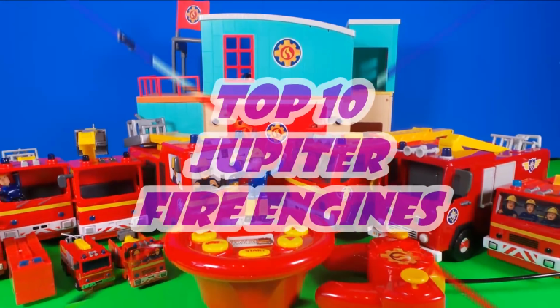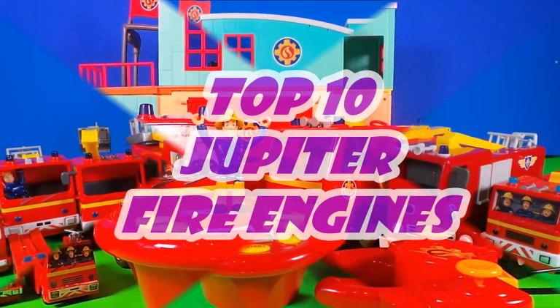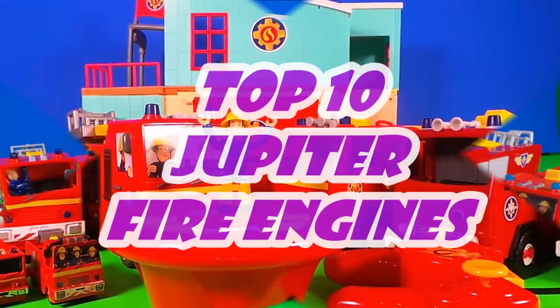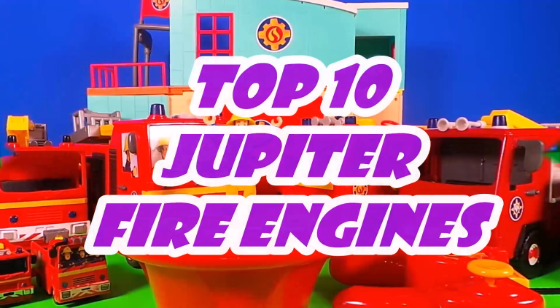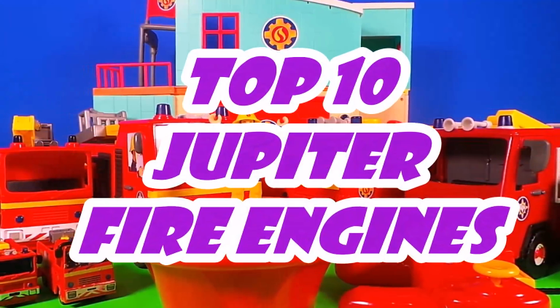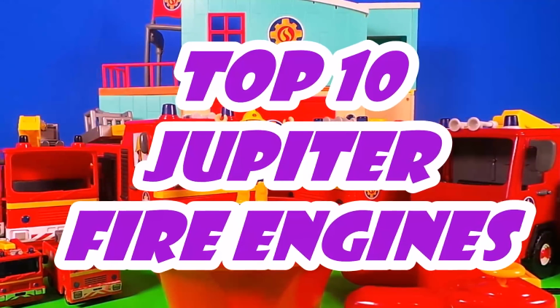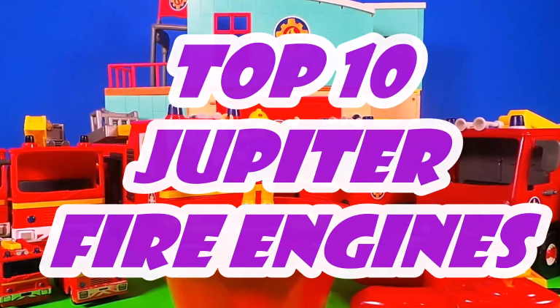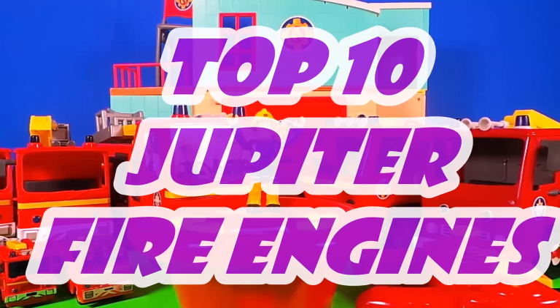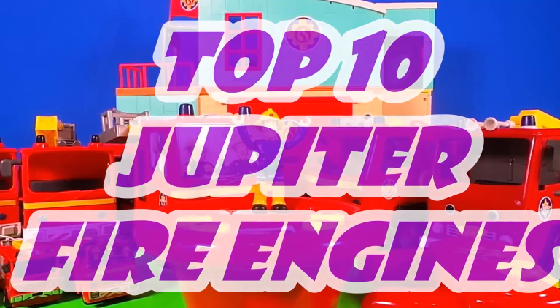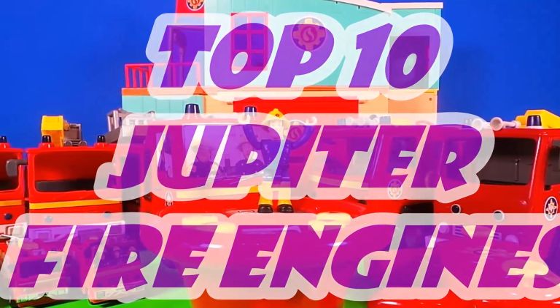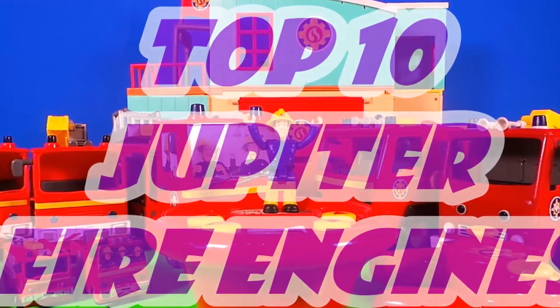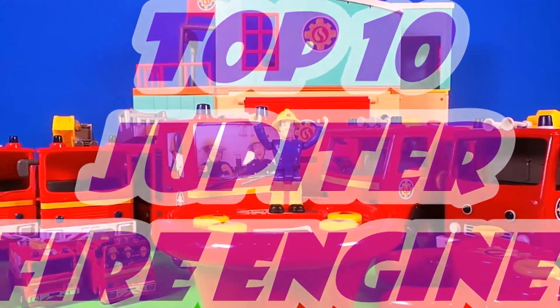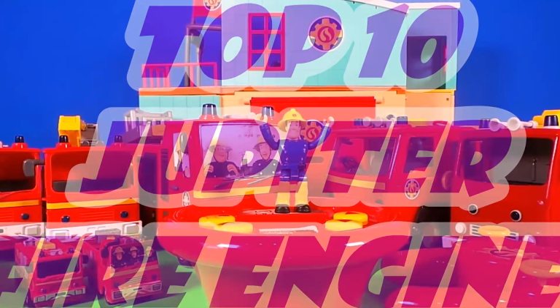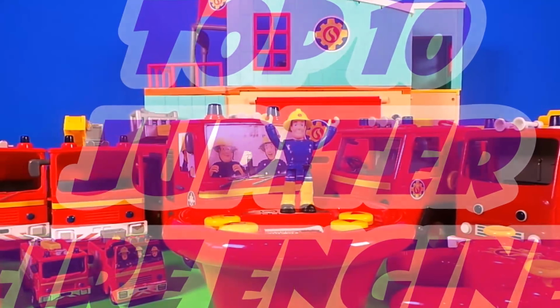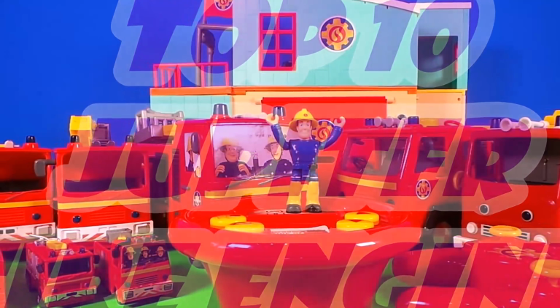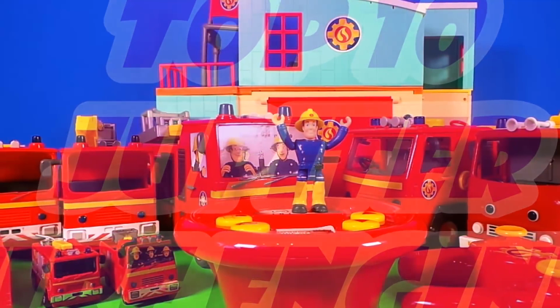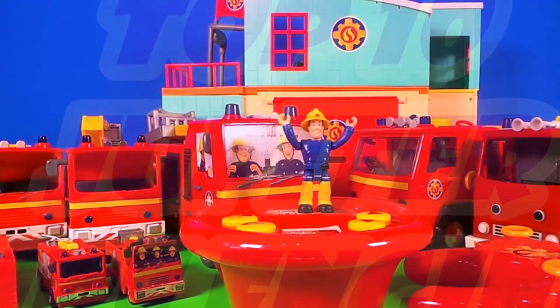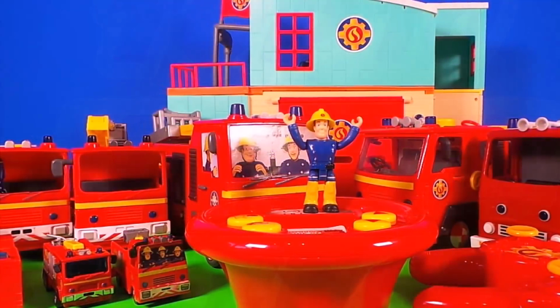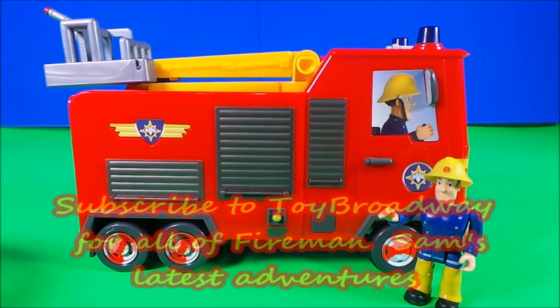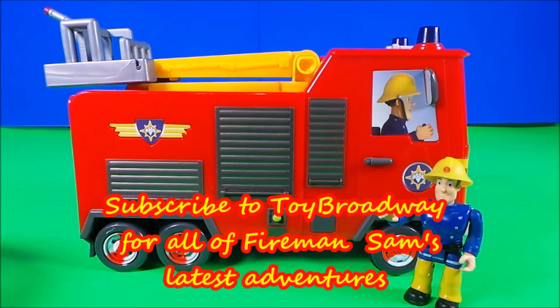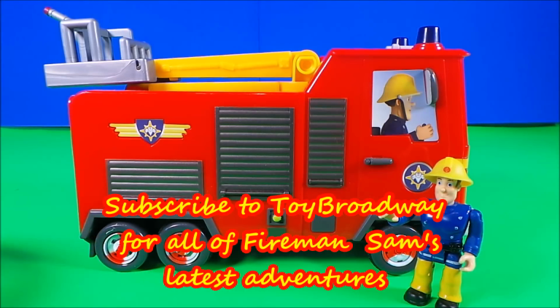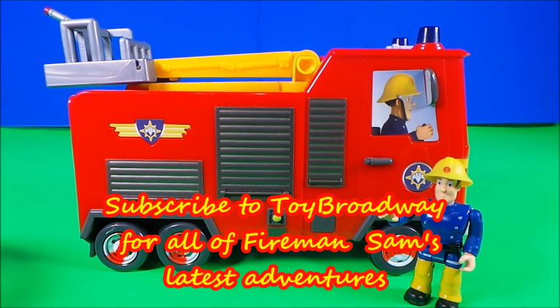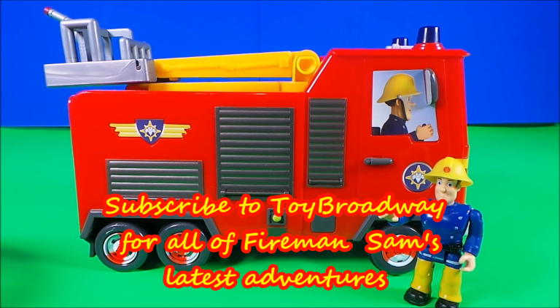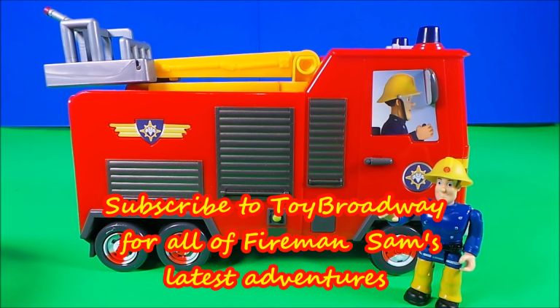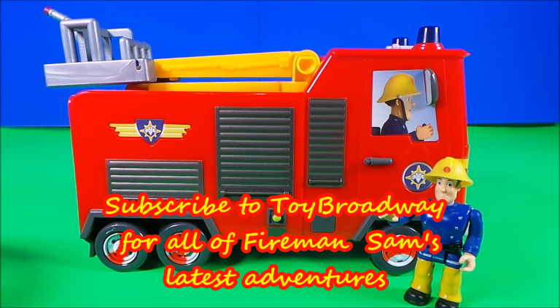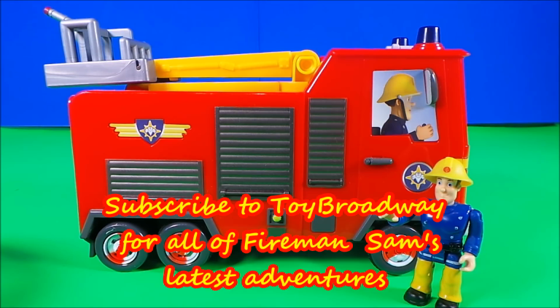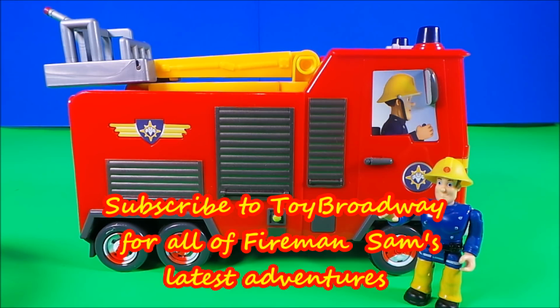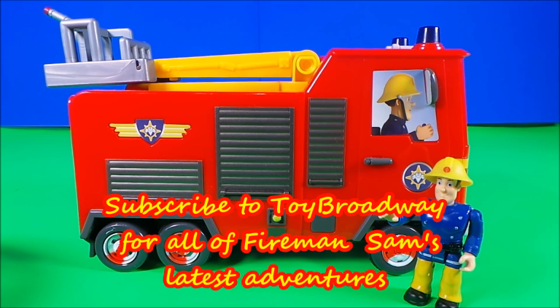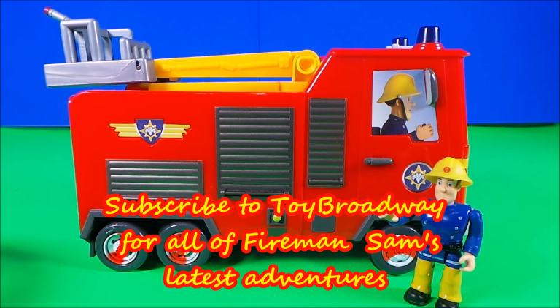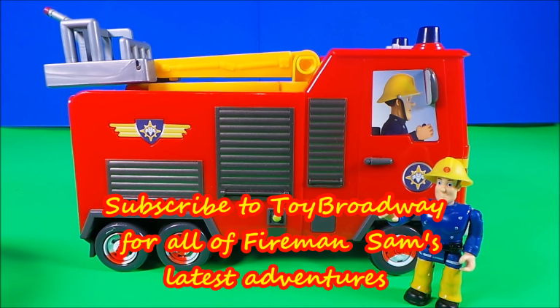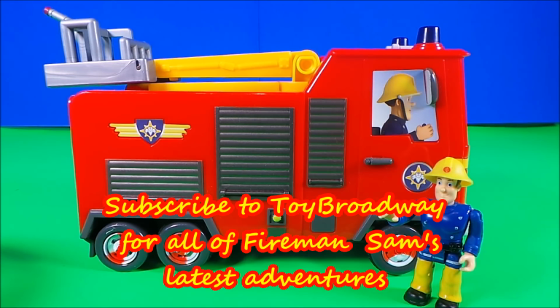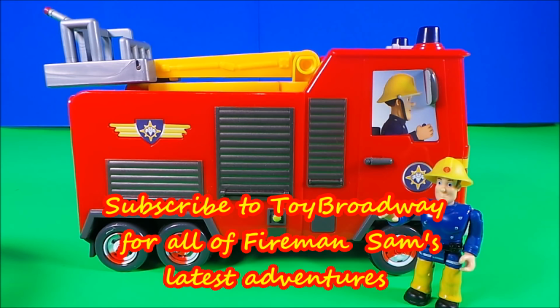Hello boys and girls, today Fireman Sam is going to show us his top 10 Jupiter fire engines. Fireman Sam's first favourite is a remote control Jupiter. Let's see what it can do.